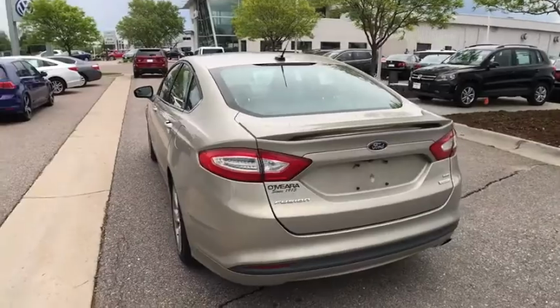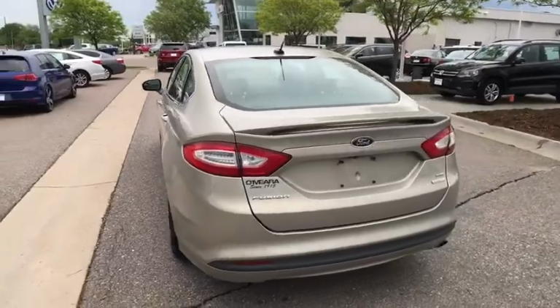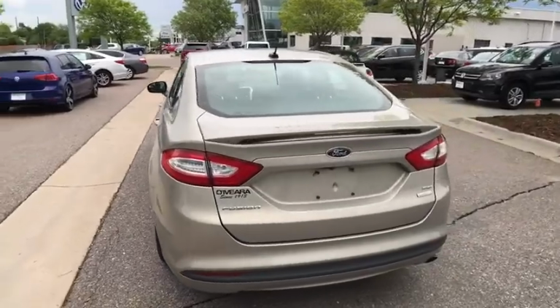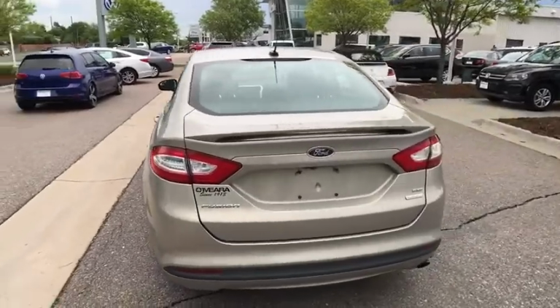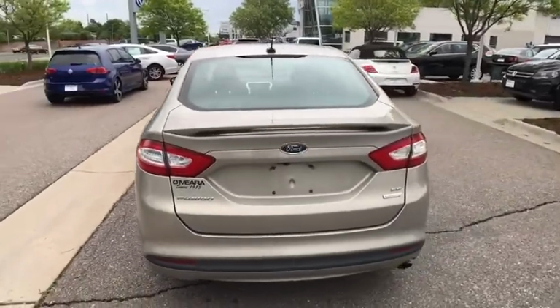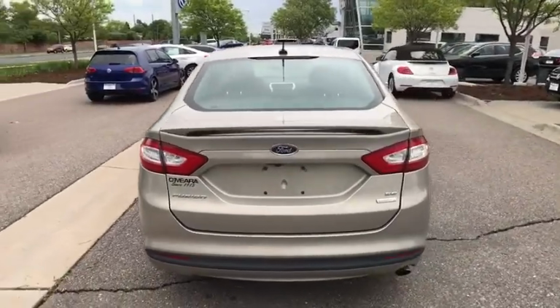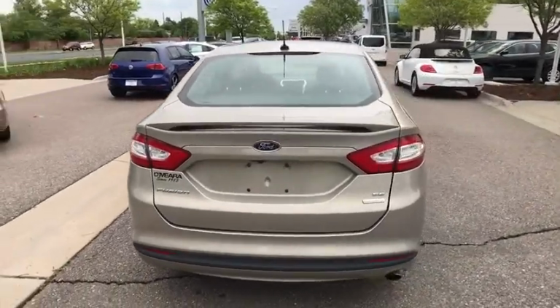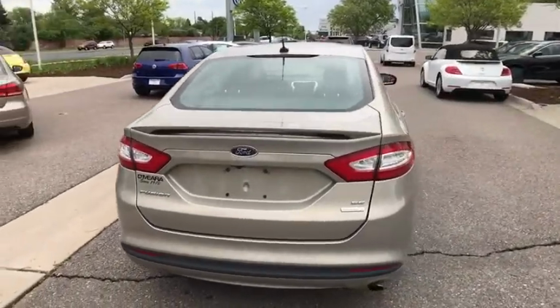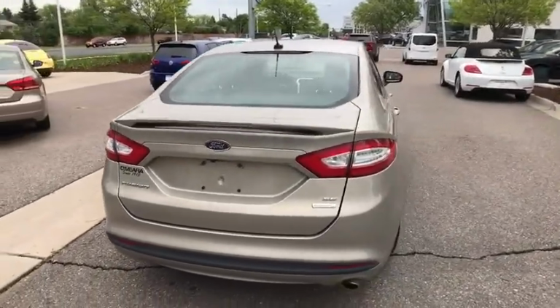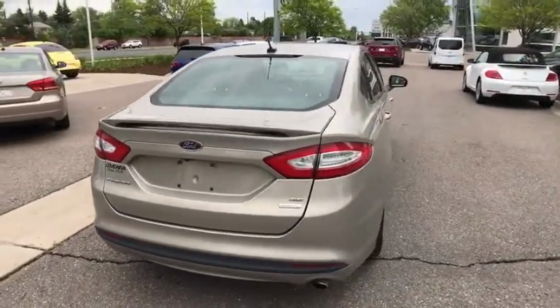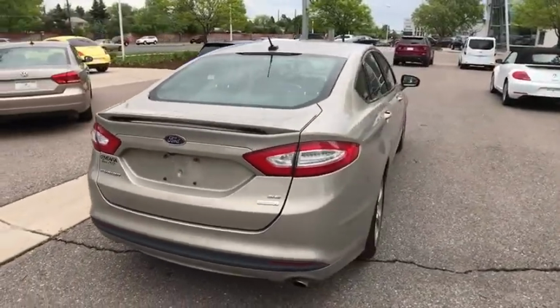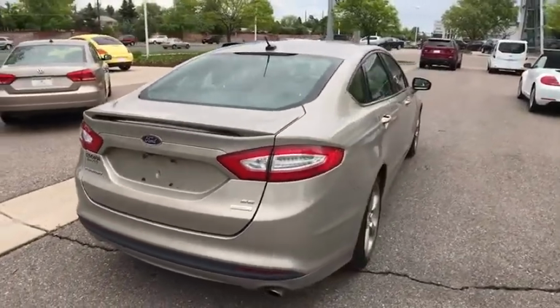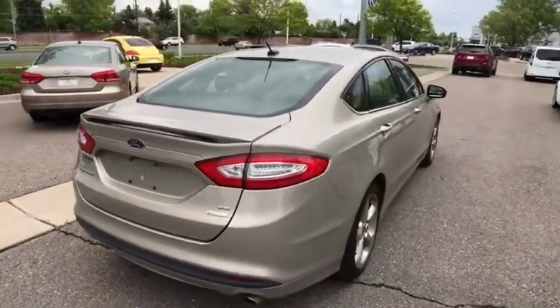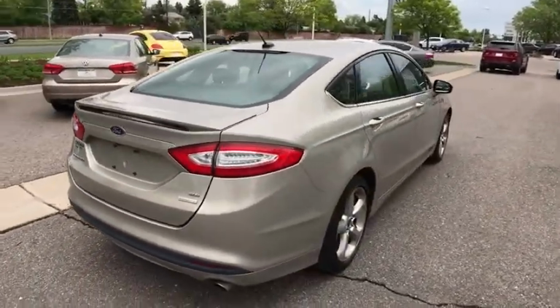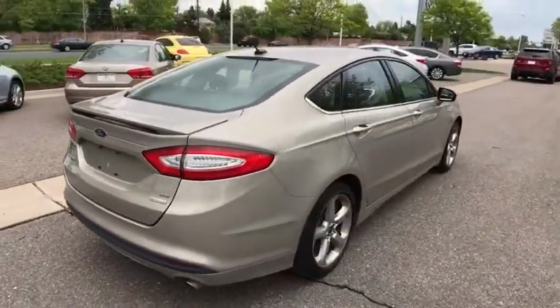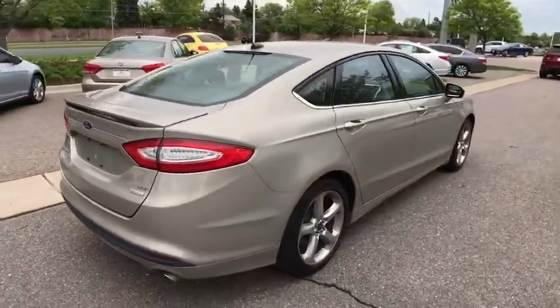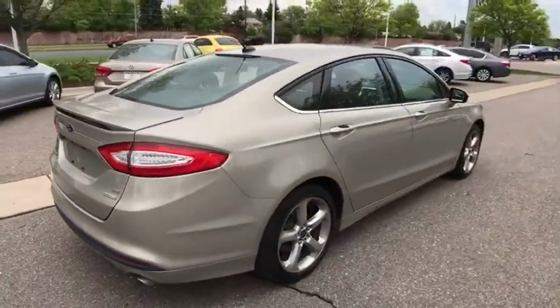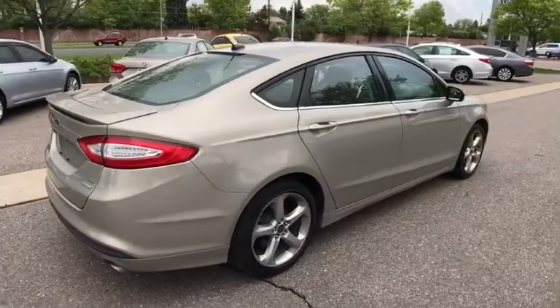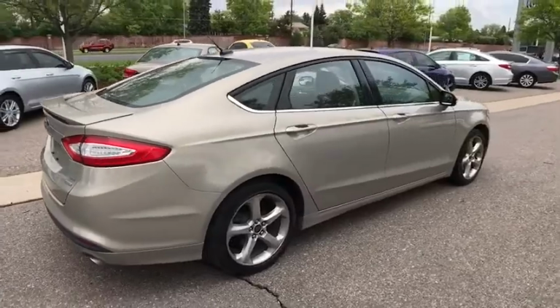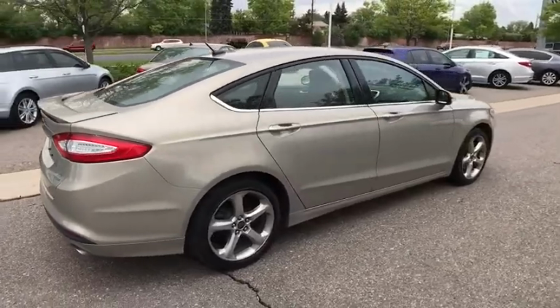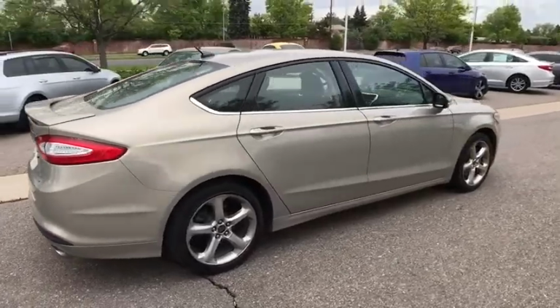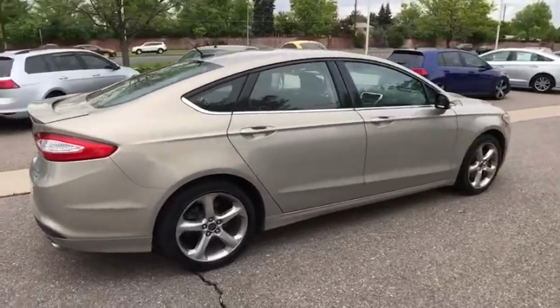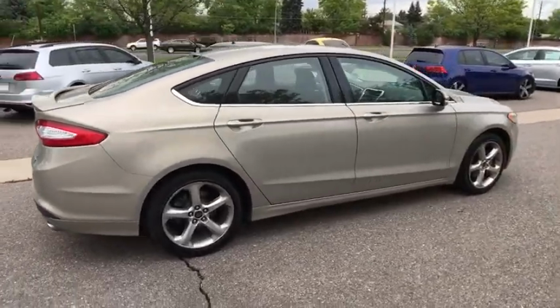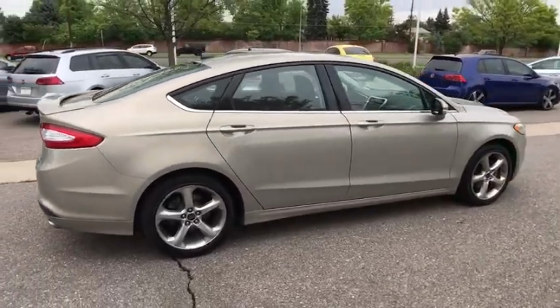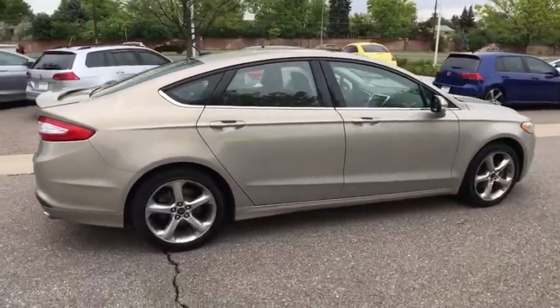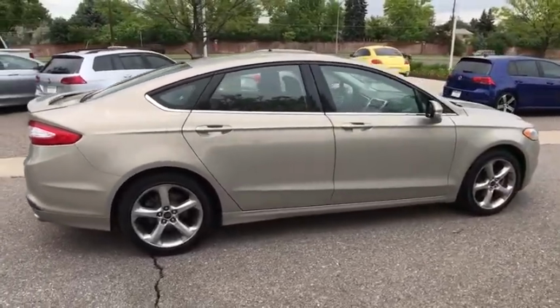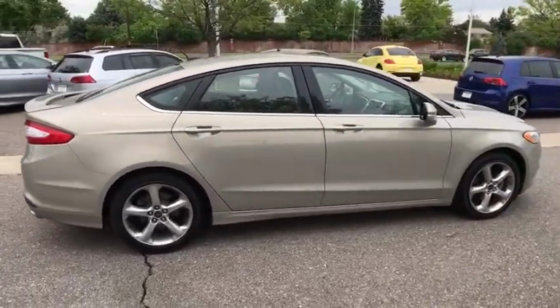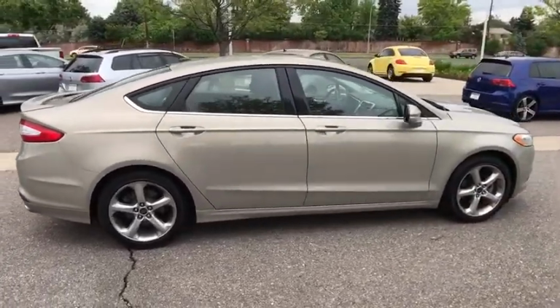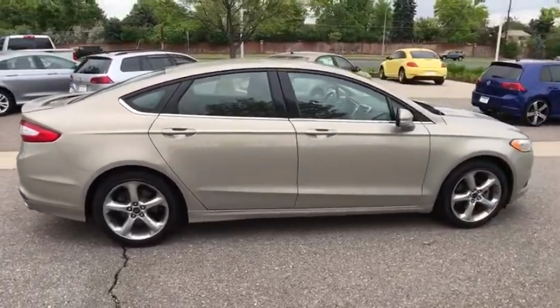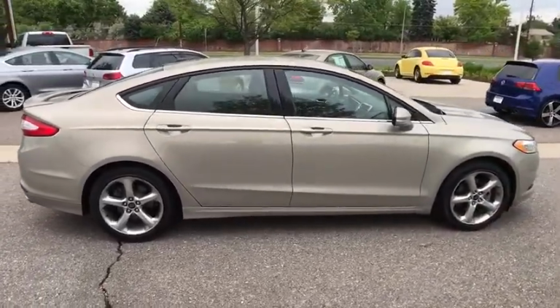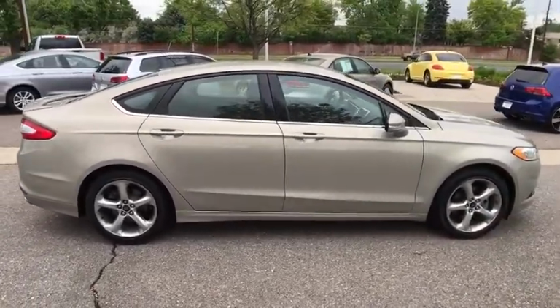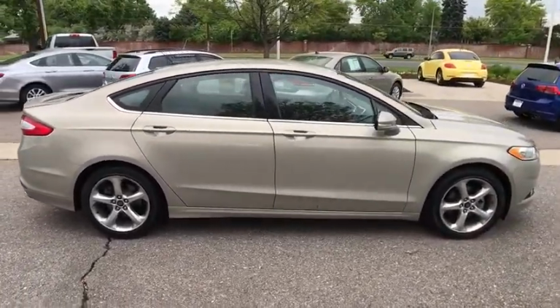Power windows, speed proportional power steering, daytime running lights, tachometer, head-up display, remote window operation, power heated outside mirrors.